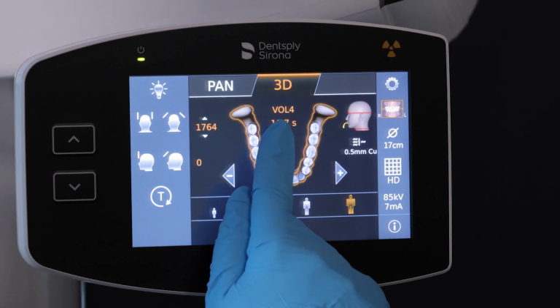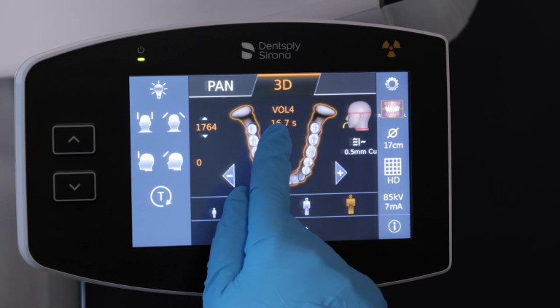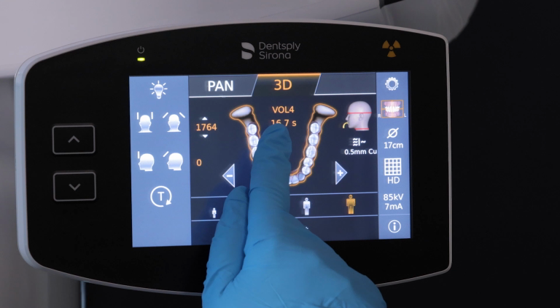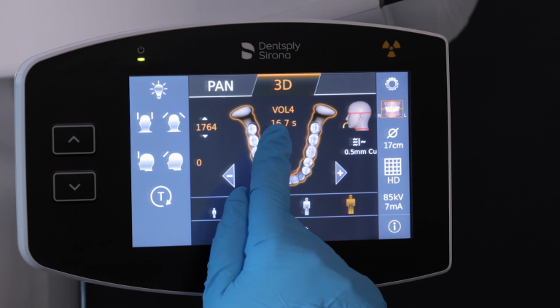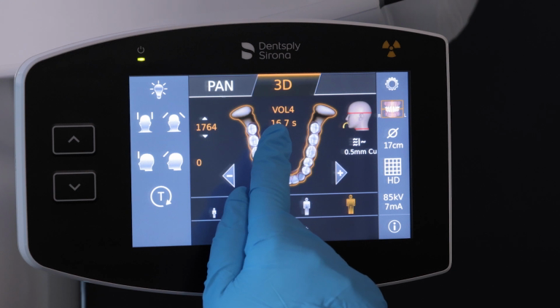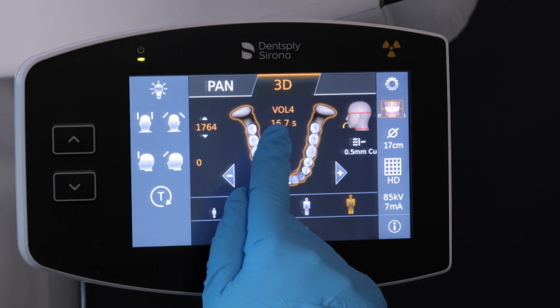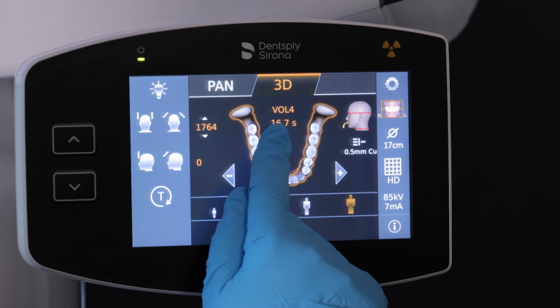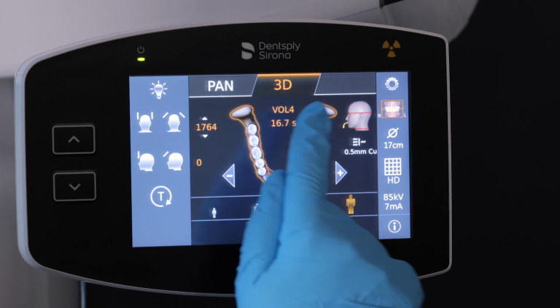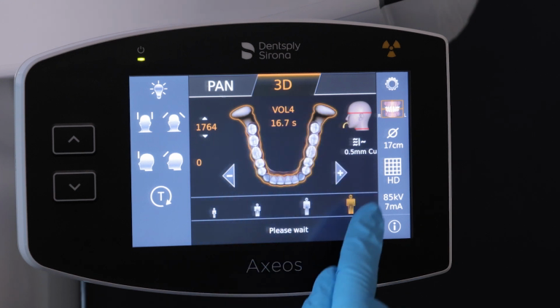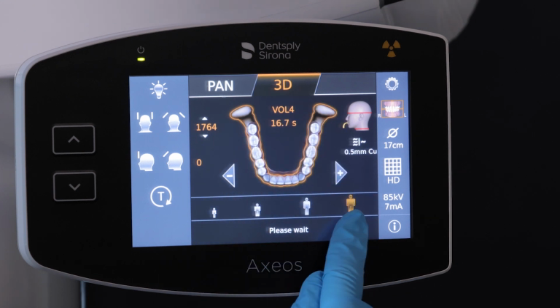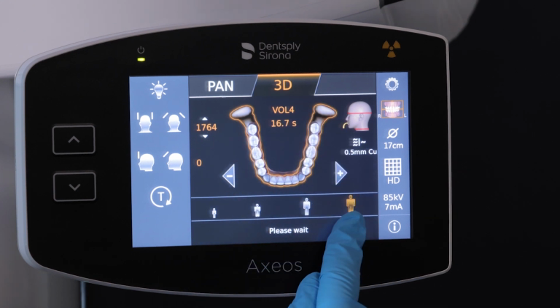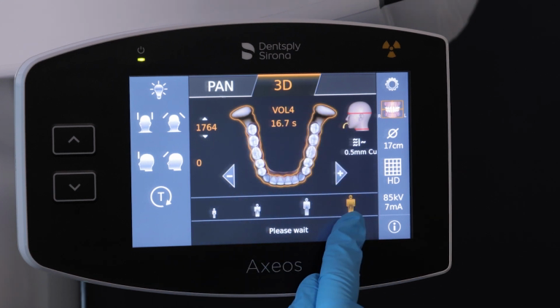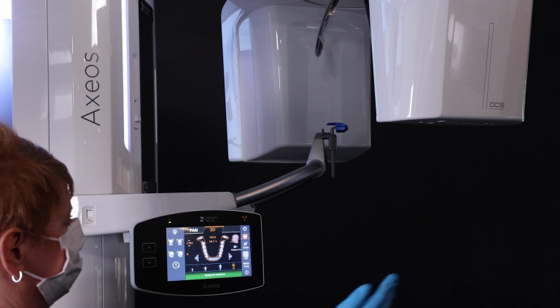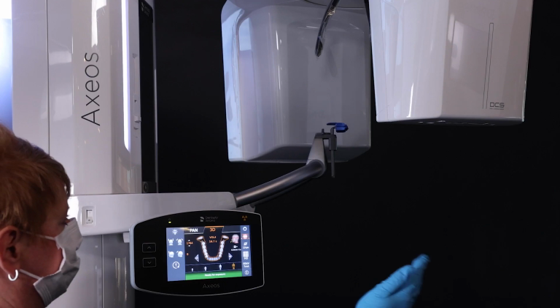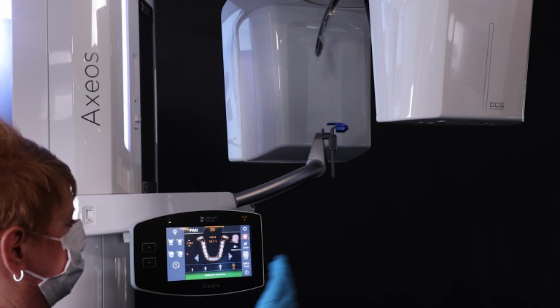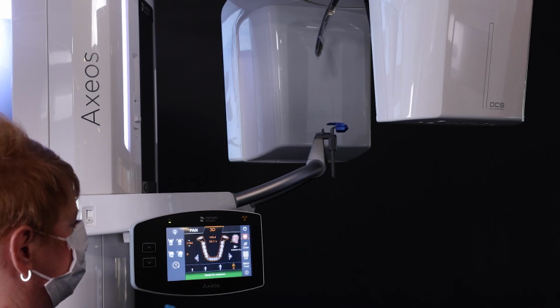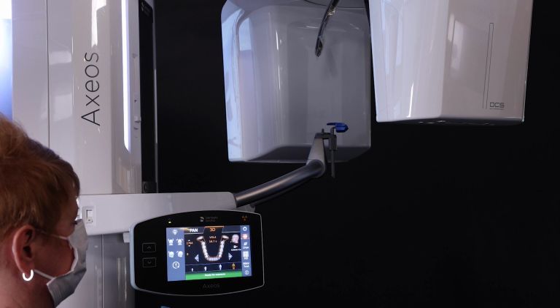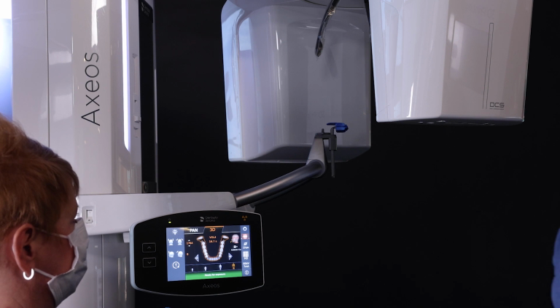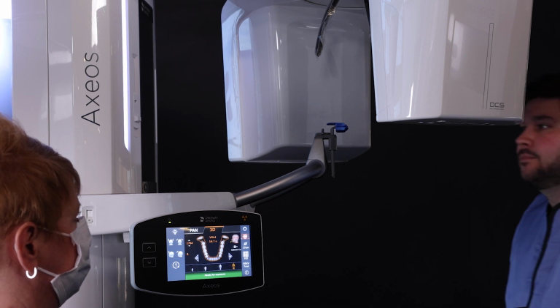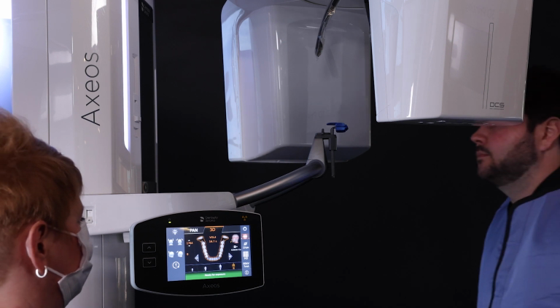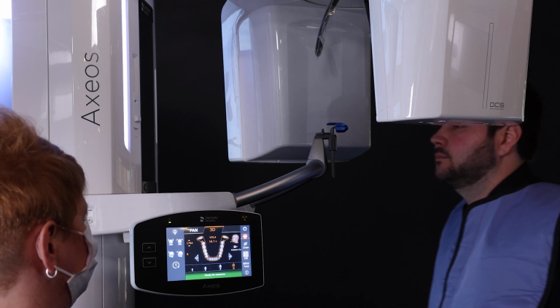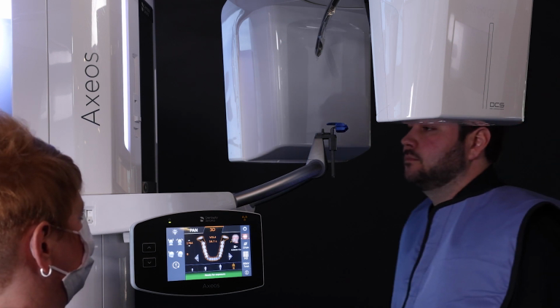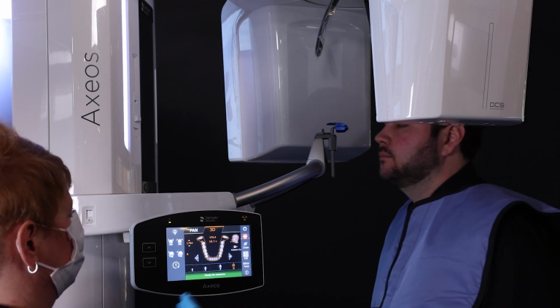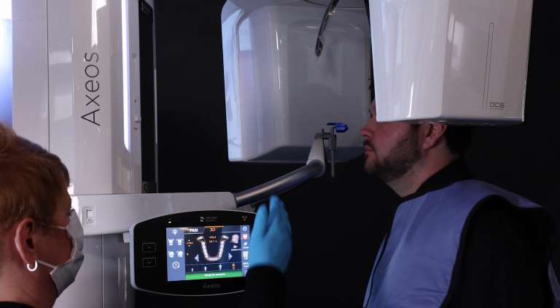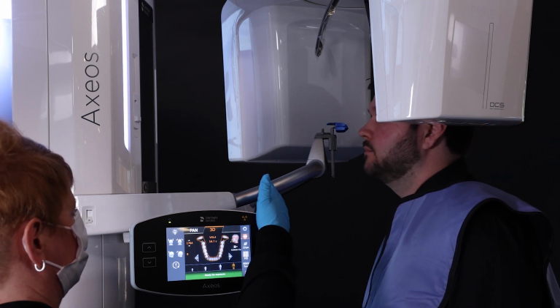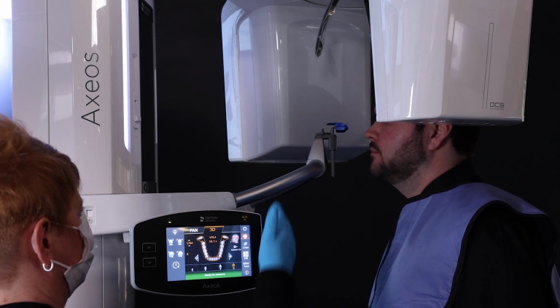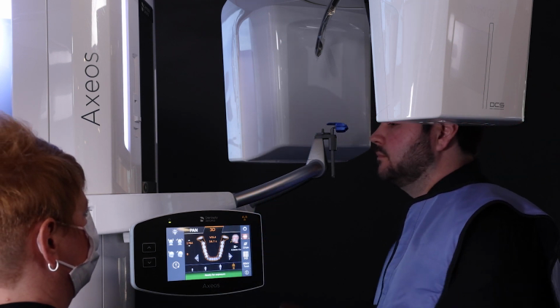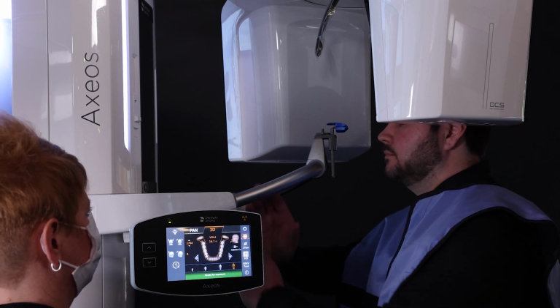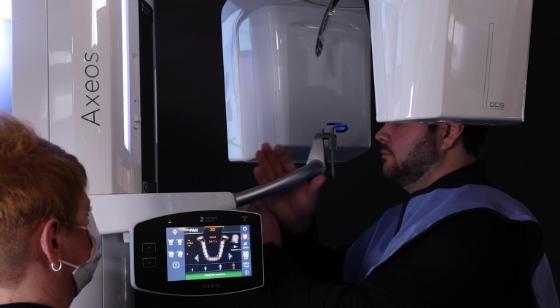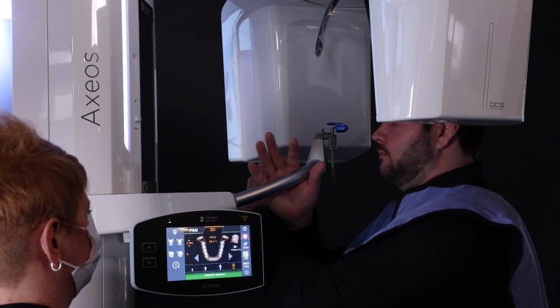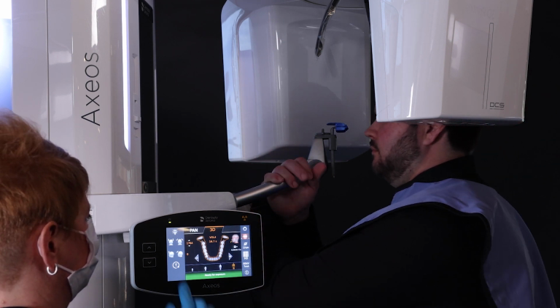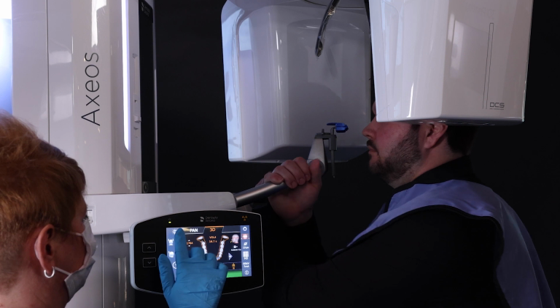Confirm the desired volume size and correct patient size have been selected on the touchpad. Invite the patient into the machine. Have the patient grasp the handles appropriately, then turn the positioning lights on.